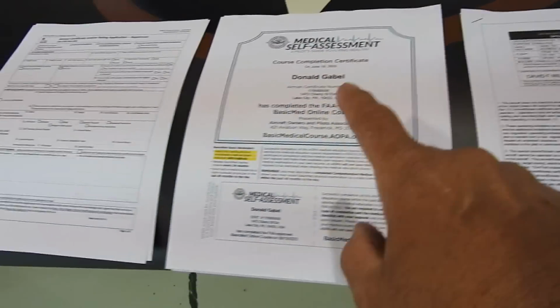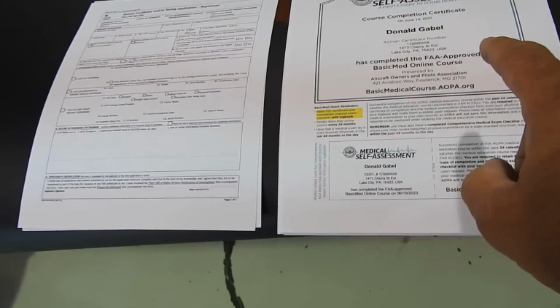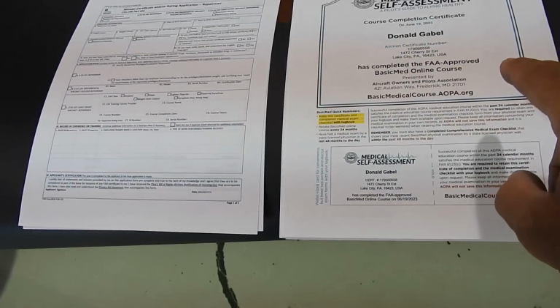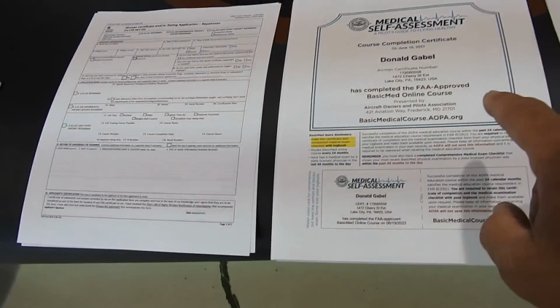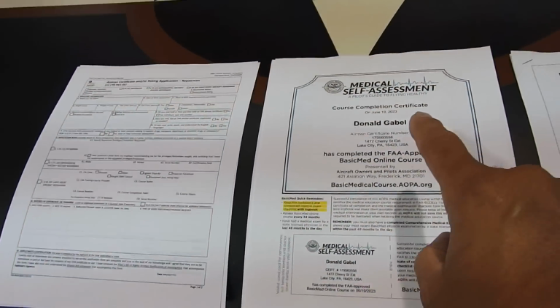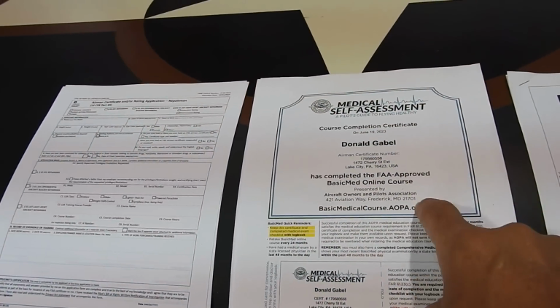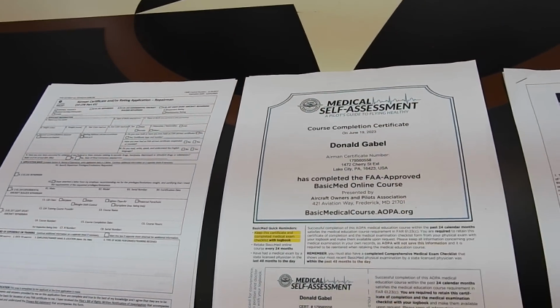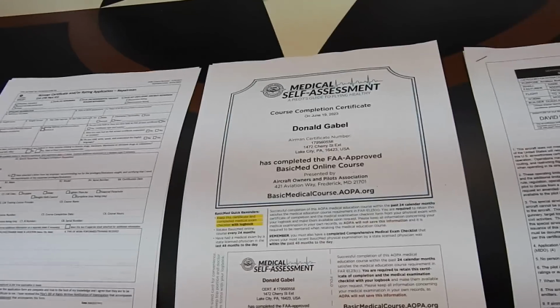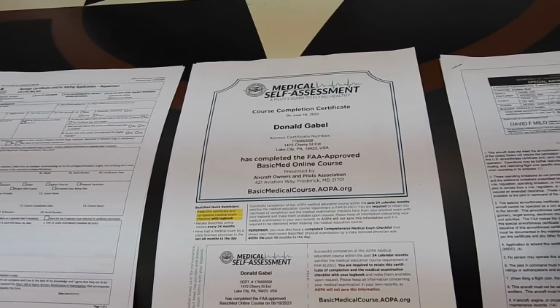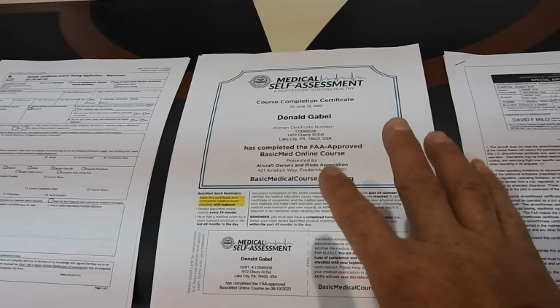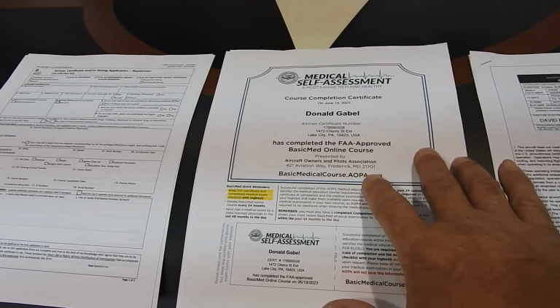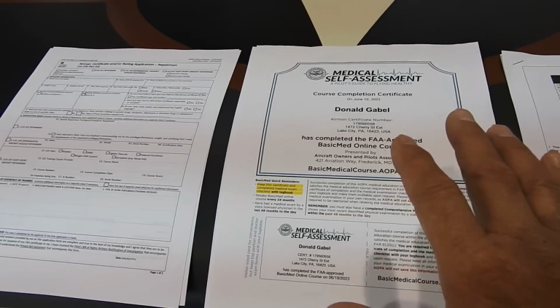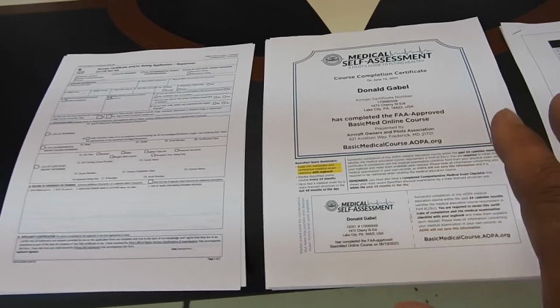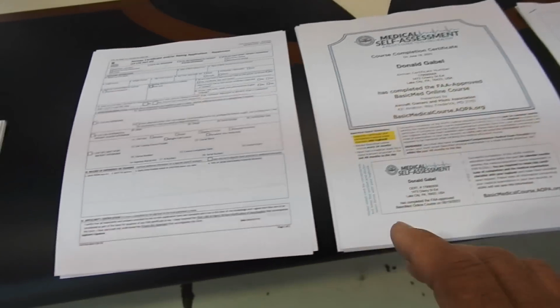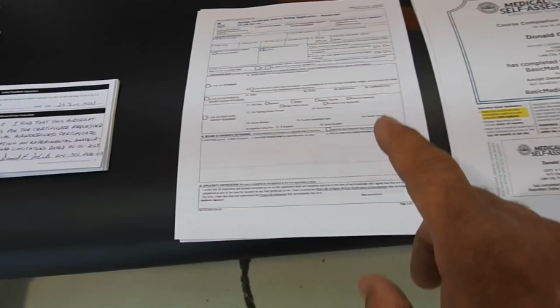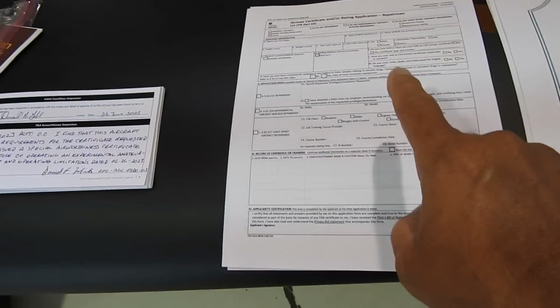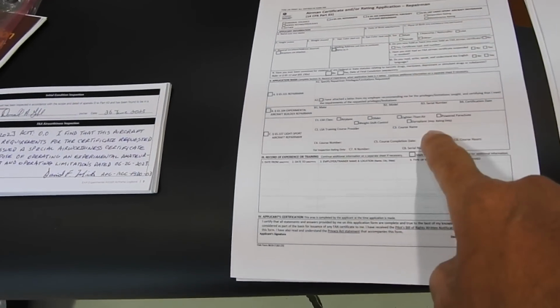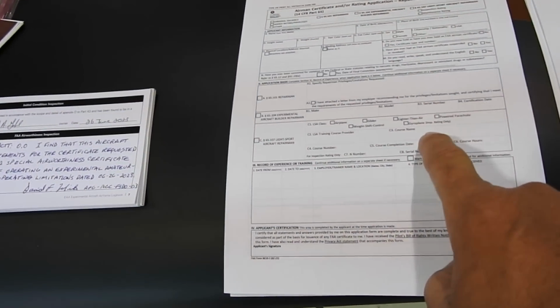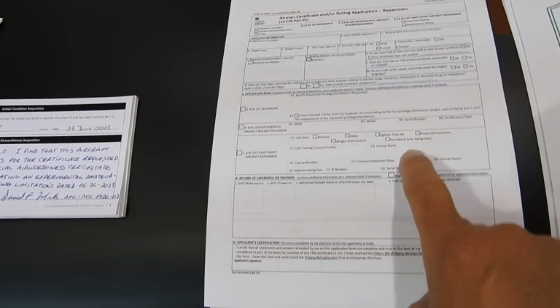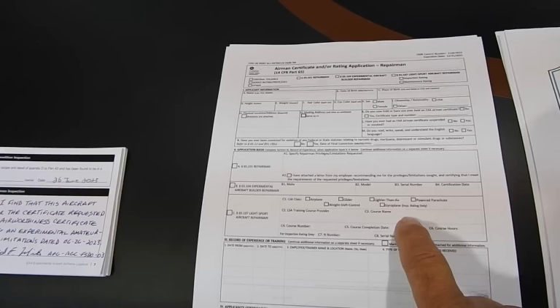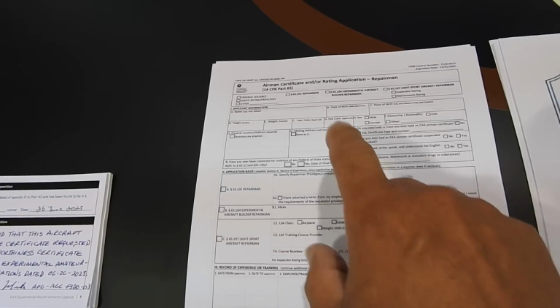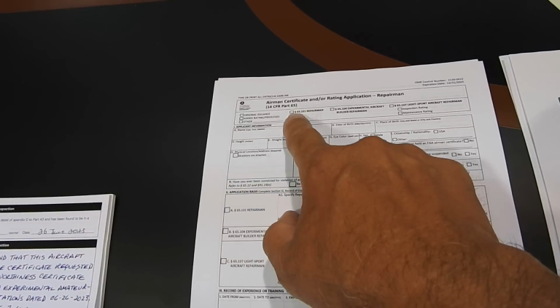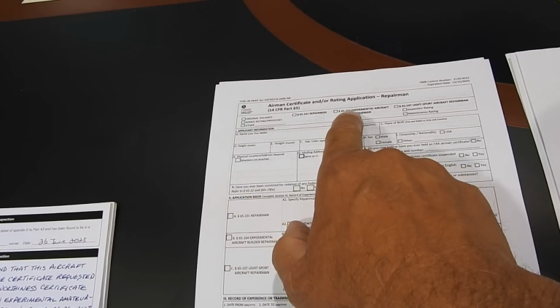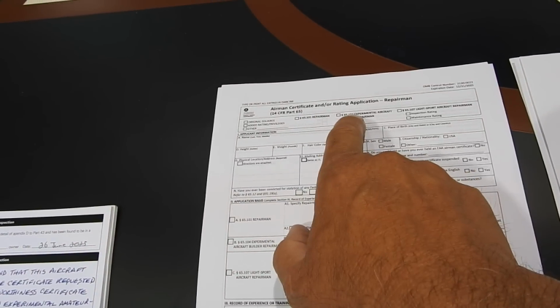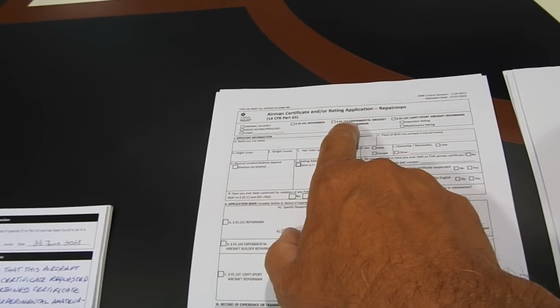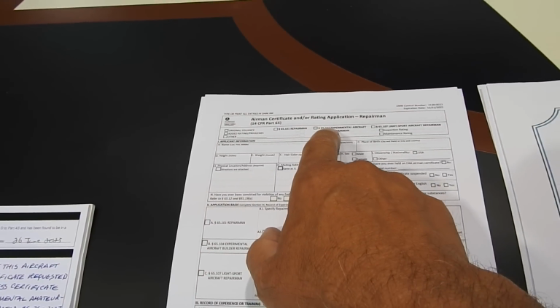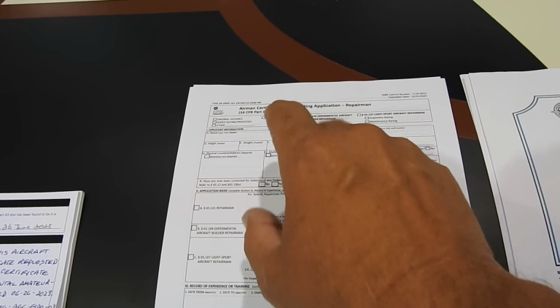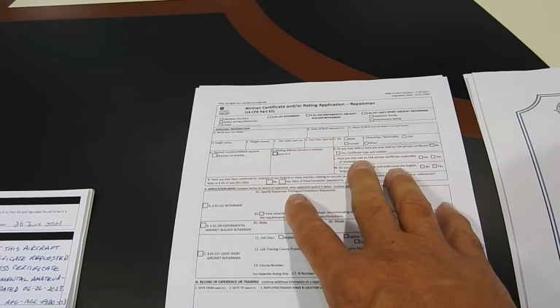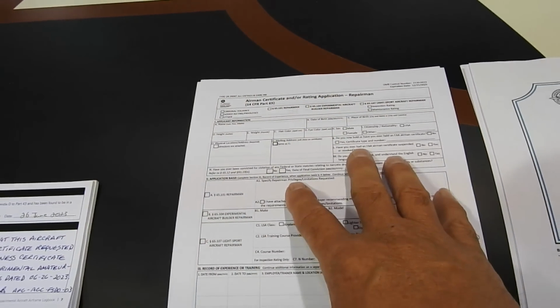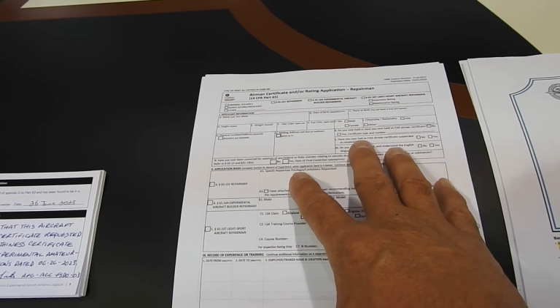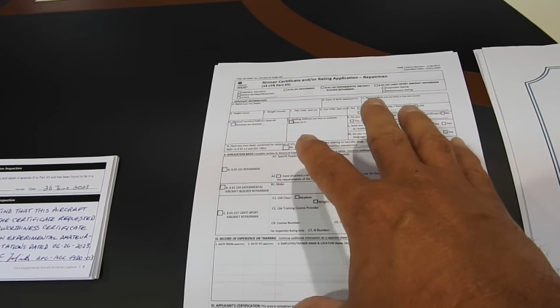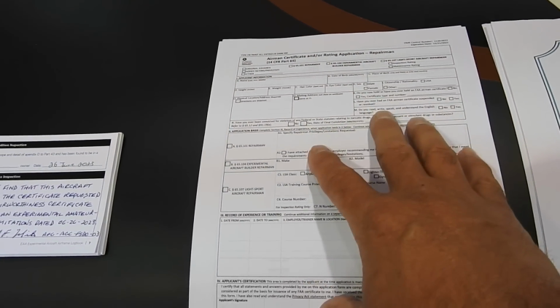I didn't mention last time, but I do have my basic med now, so my medical exam is all done. The last thing I need to do is get this application filled out to get the mechanics certificate, which will allow me to do my own annuals.